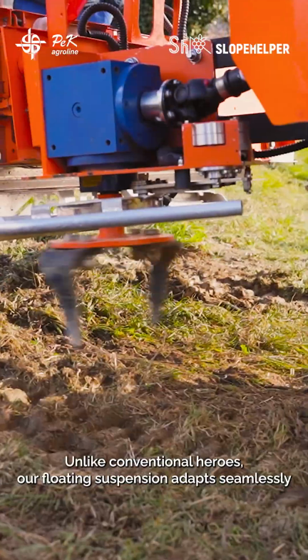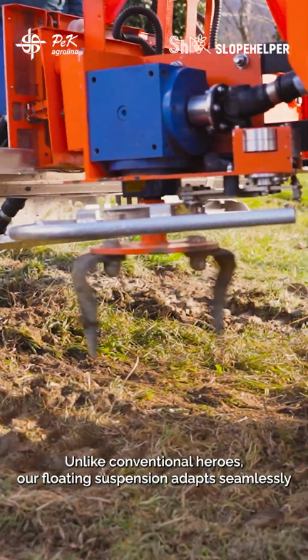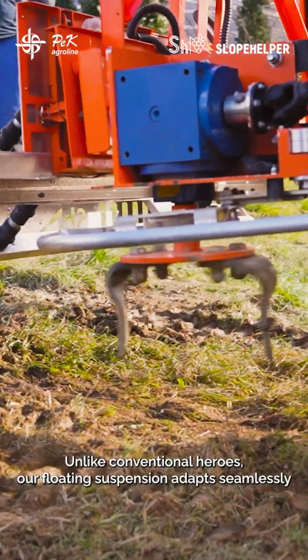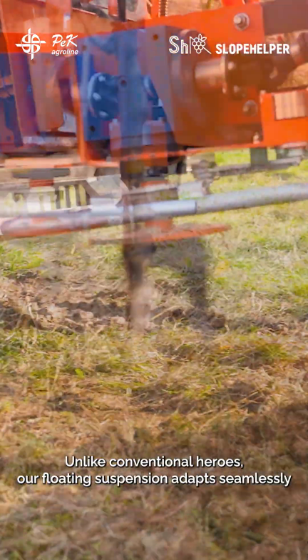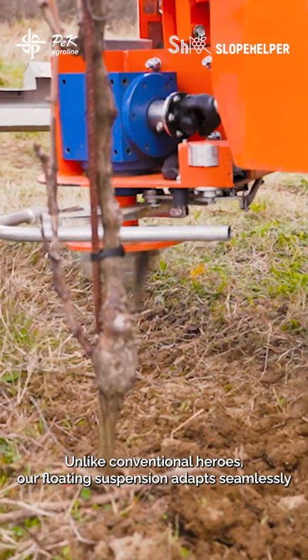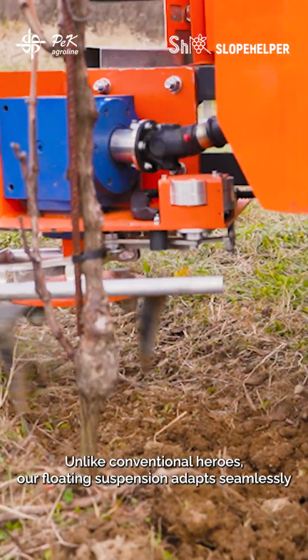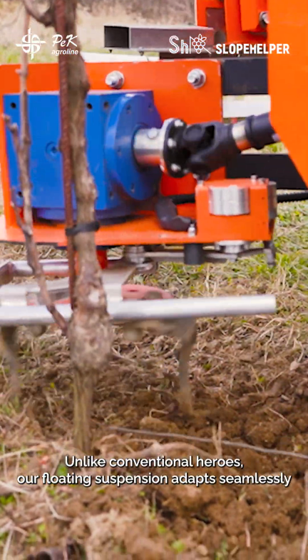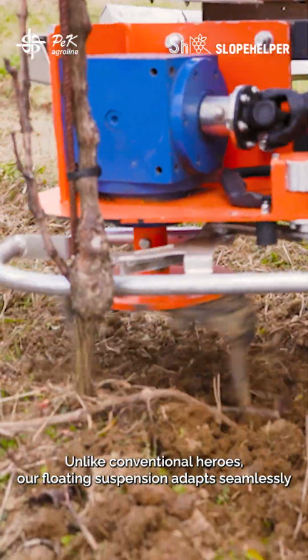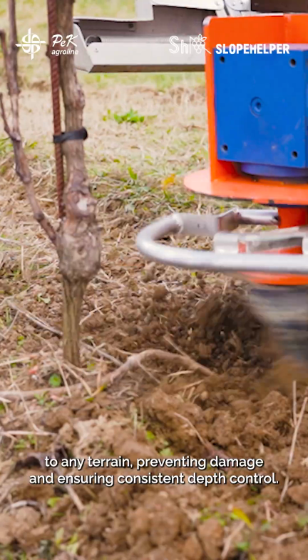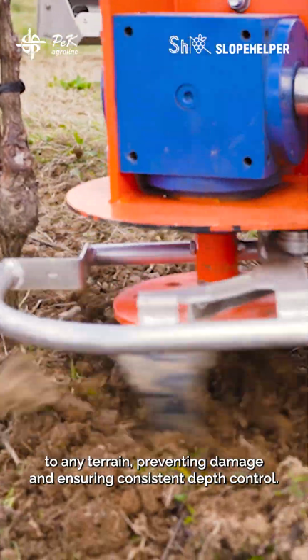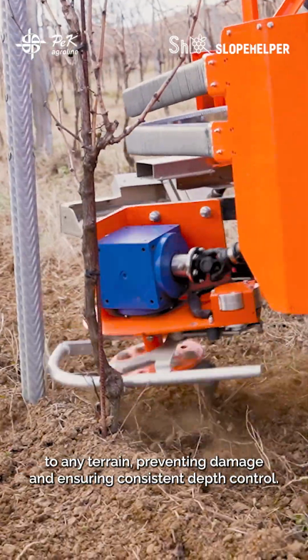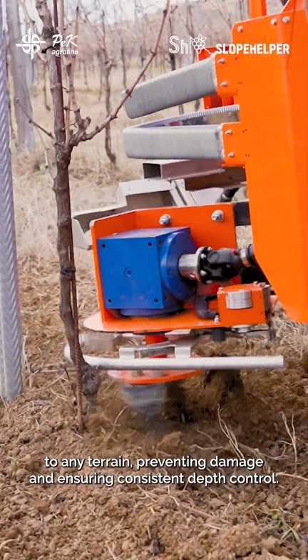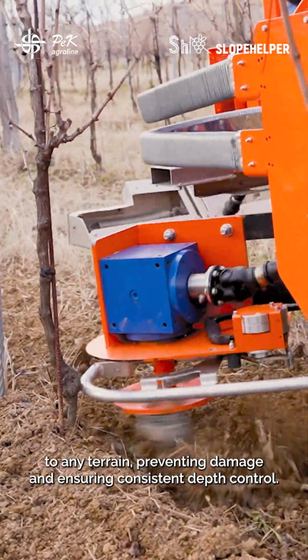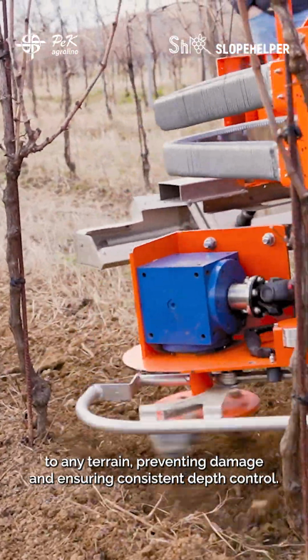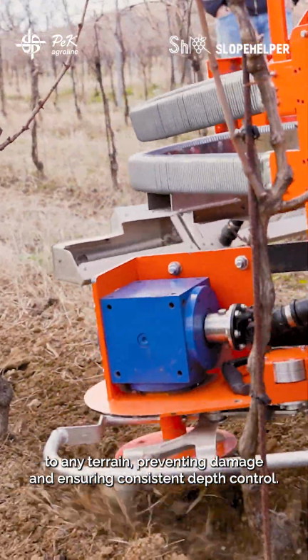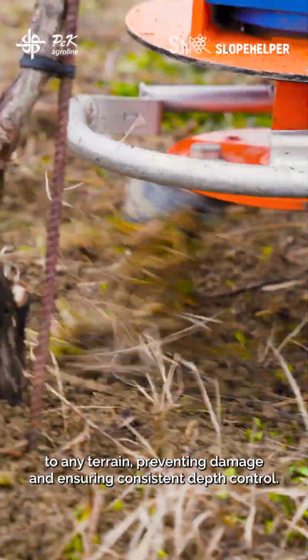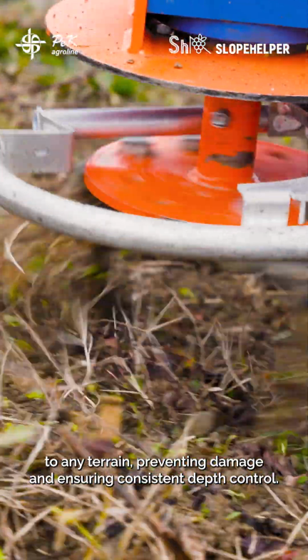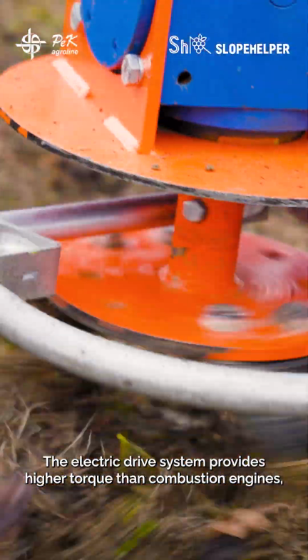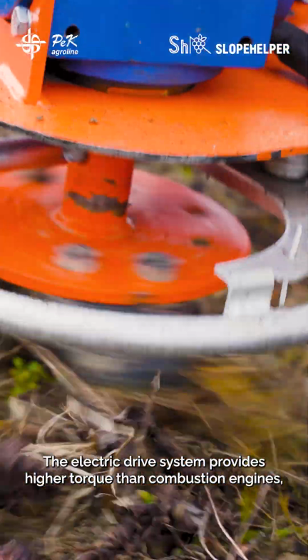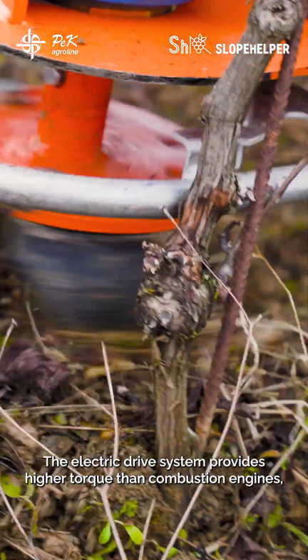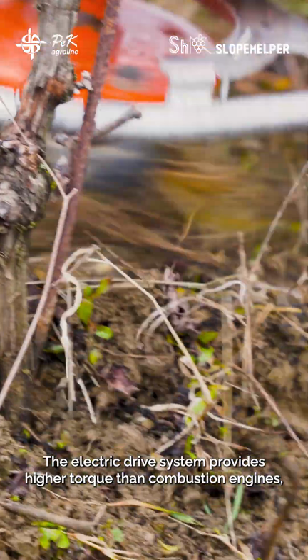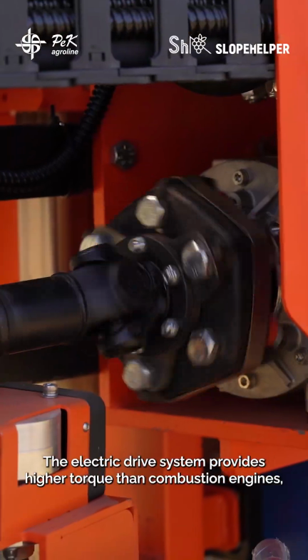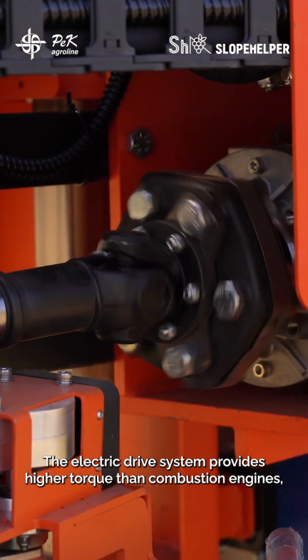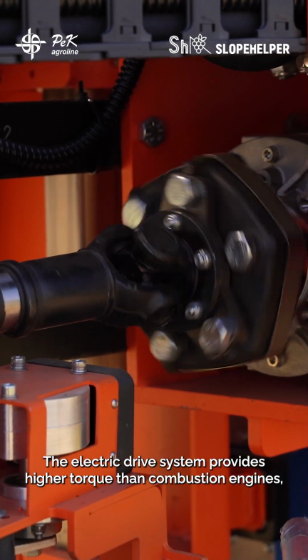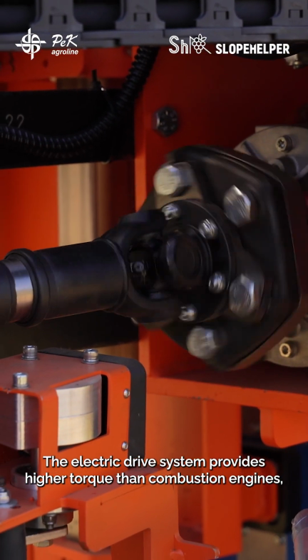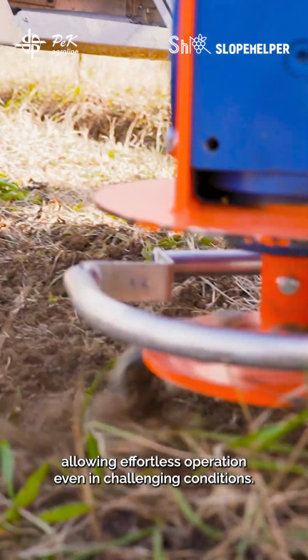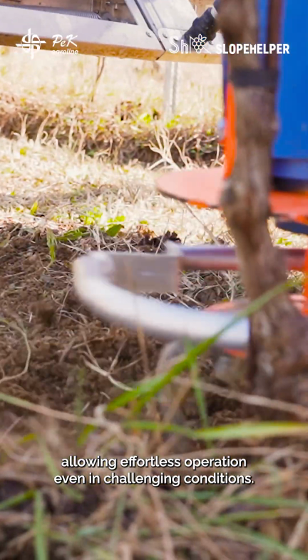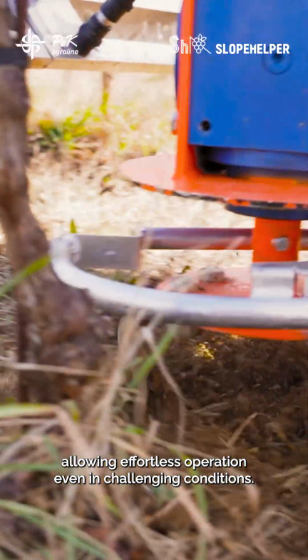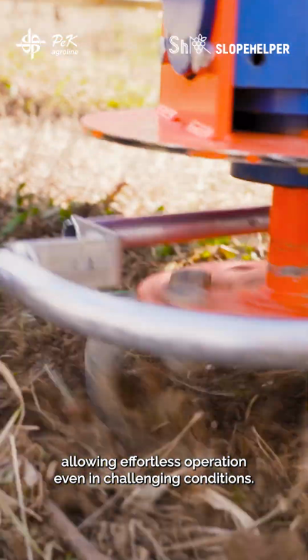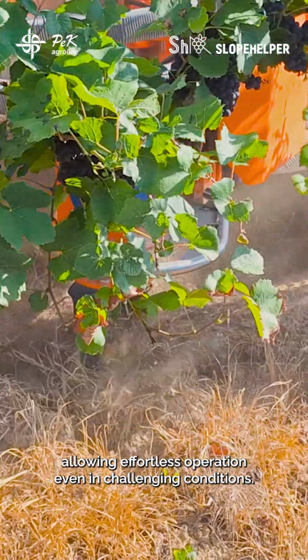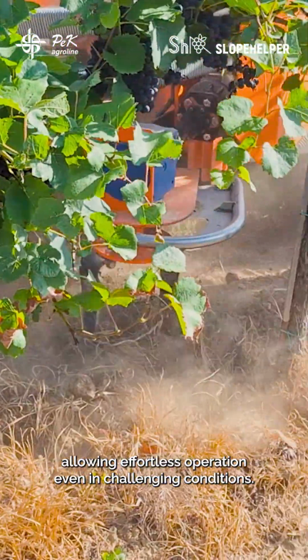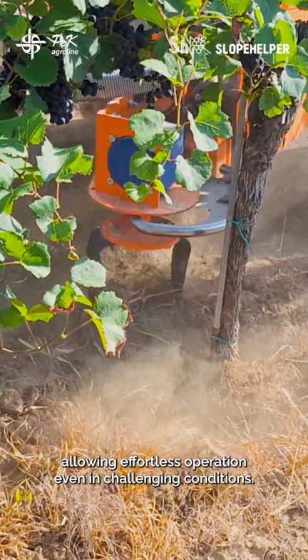Unlike conventional harrows, our floating suspension adapts seamlessly to any terrain, preventing damage and ensuring consistent depth control. The electric drive system provides higher torque than combustion engines, allowing effortless operation even in challenging conditions.